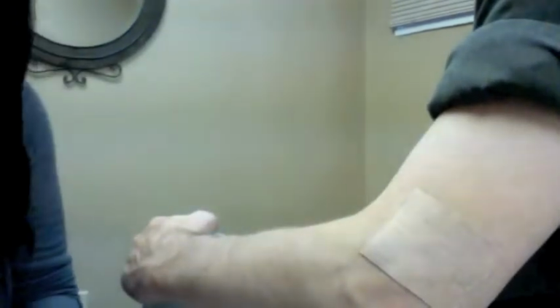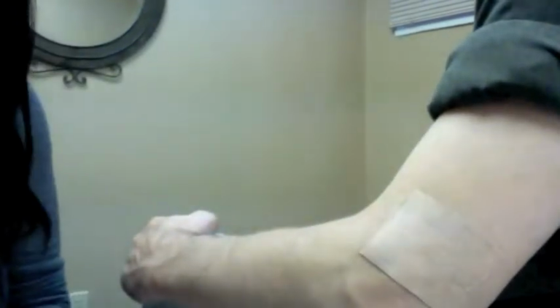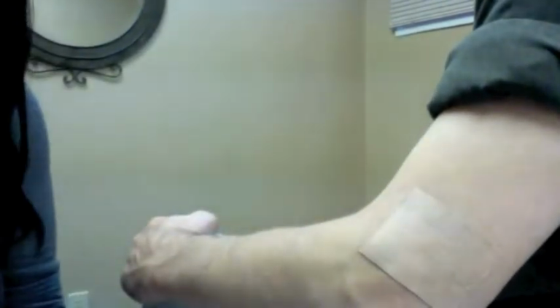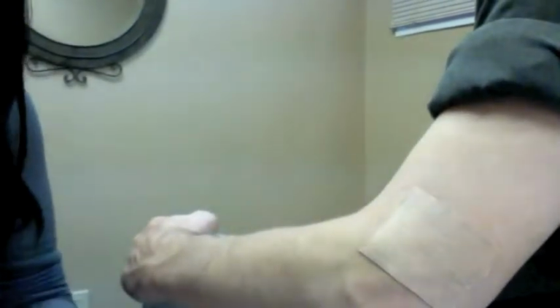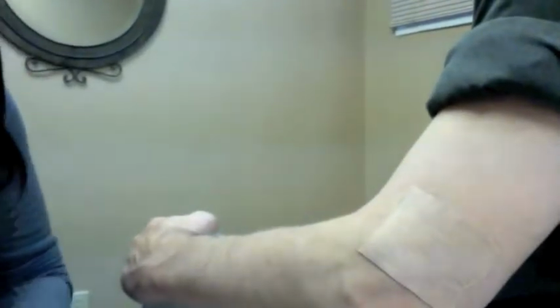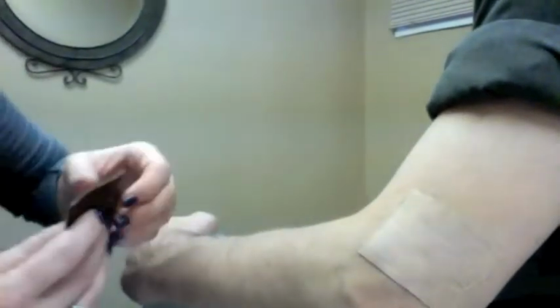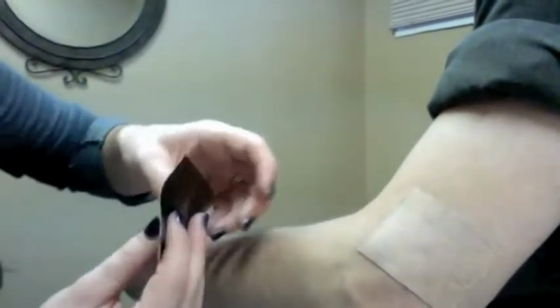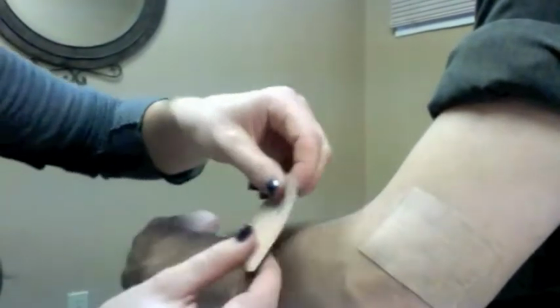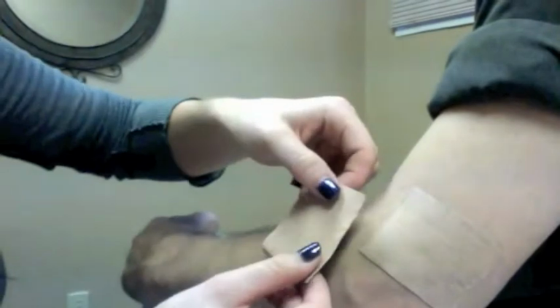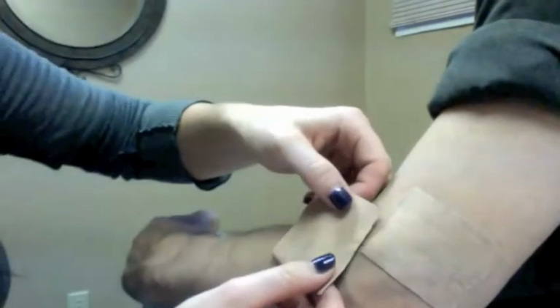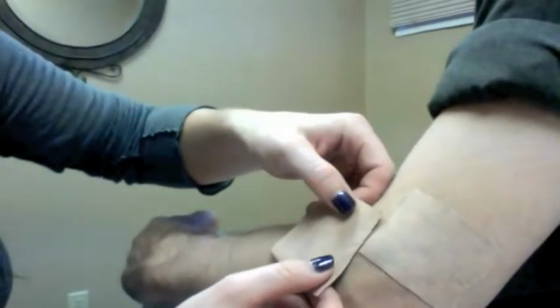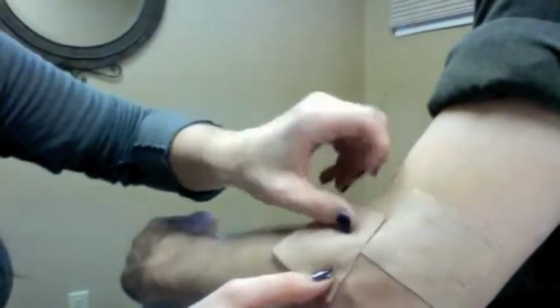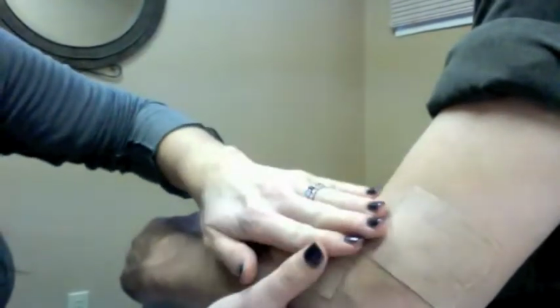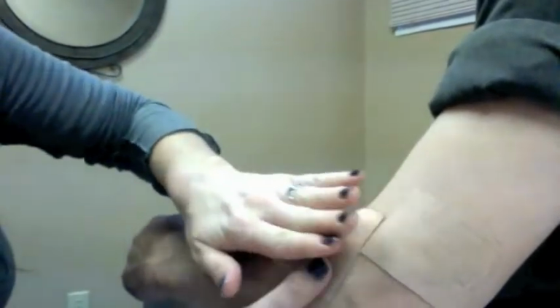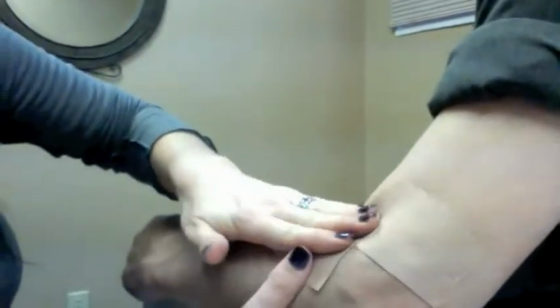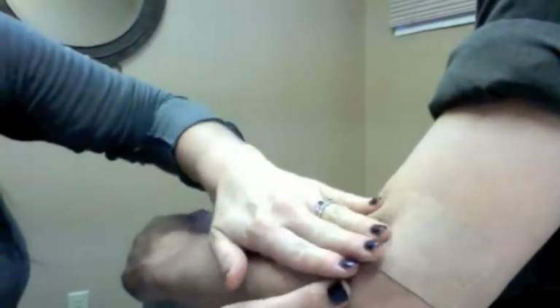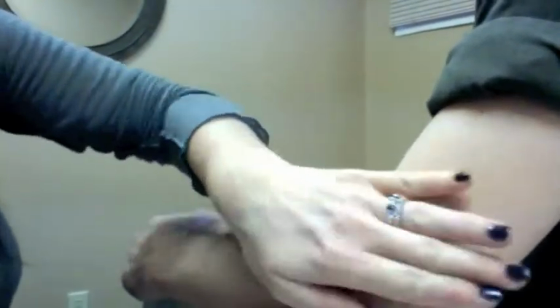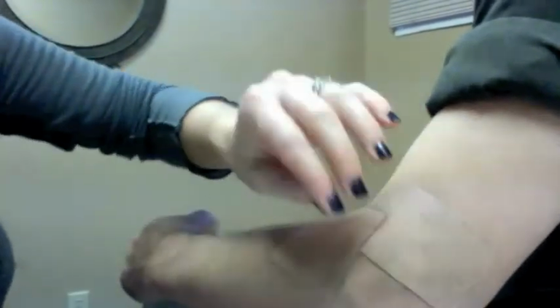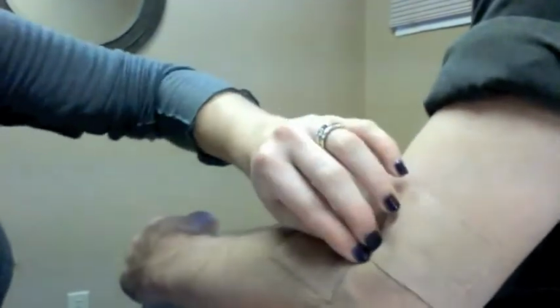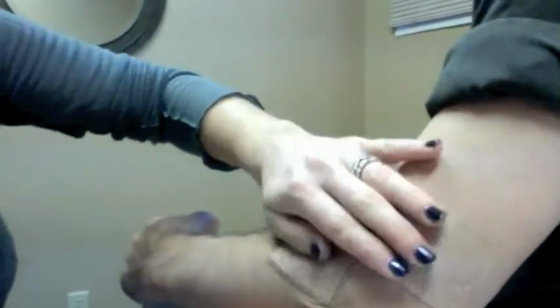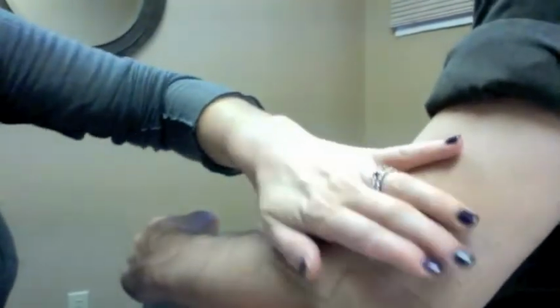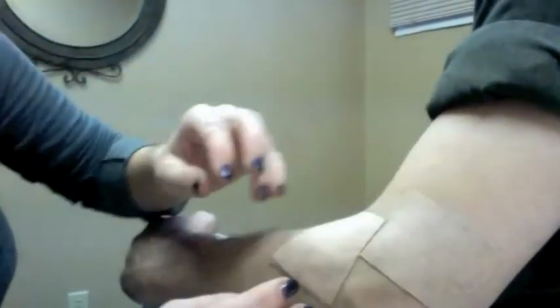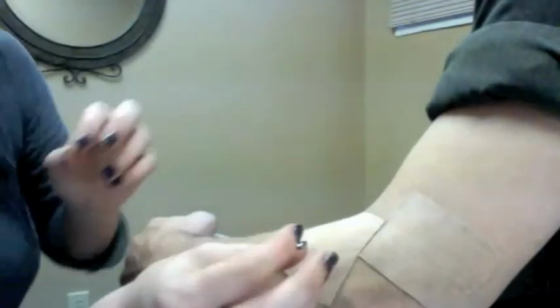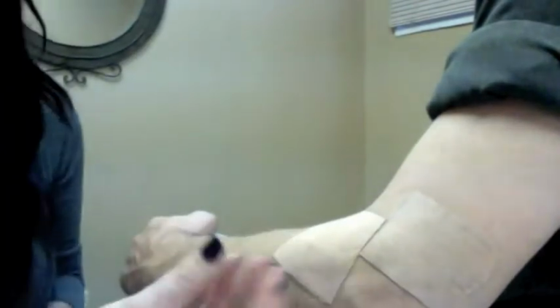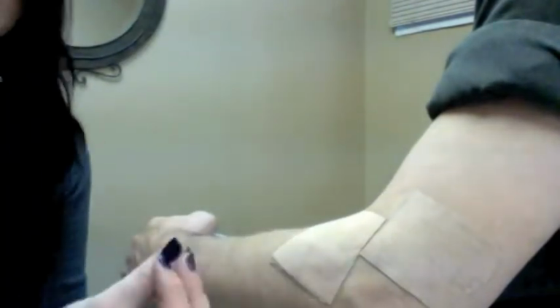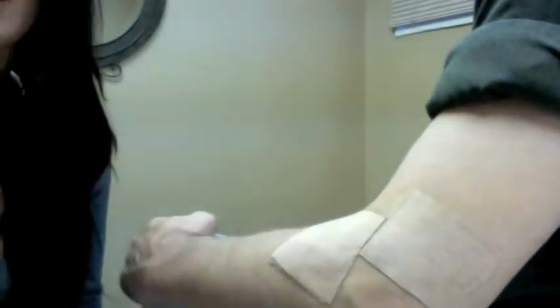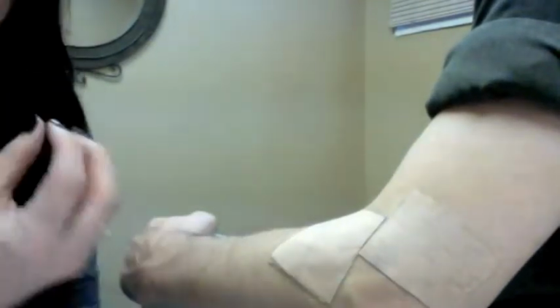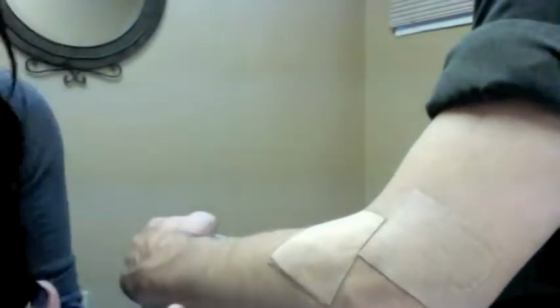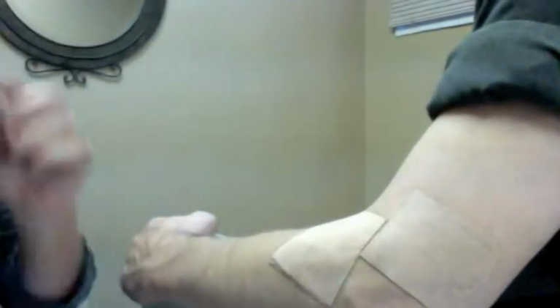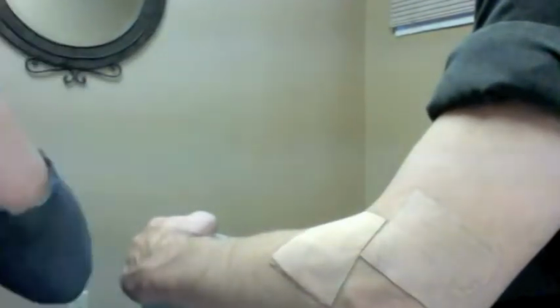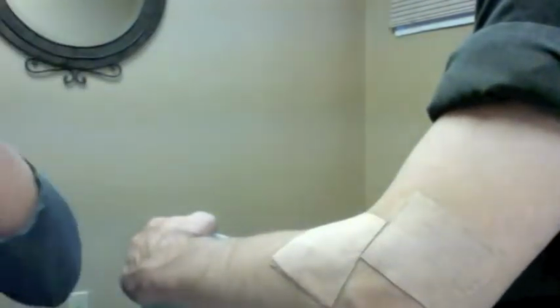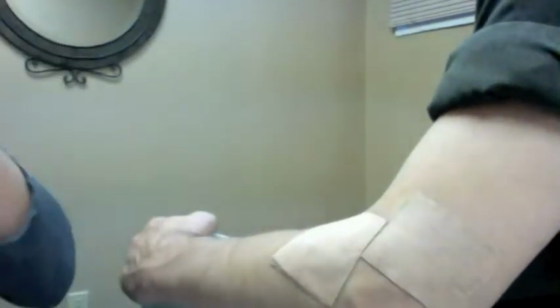So you can cover the entire area, go ahead and stick it right here. That way you have full mobility of it and the patch isn't going to crease up, and you won't miss getting all of it that you need.